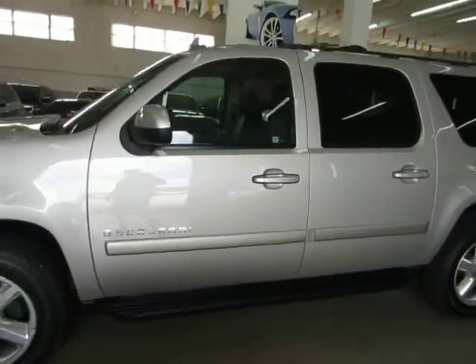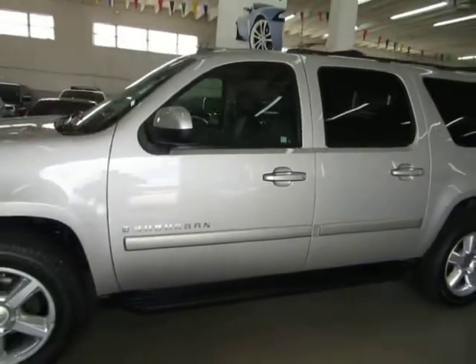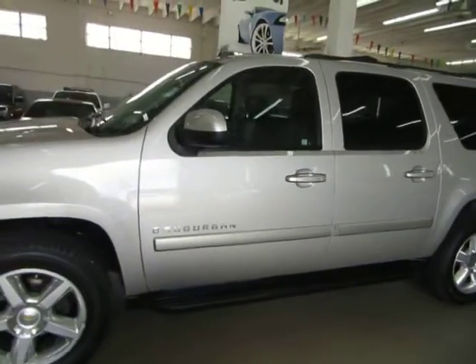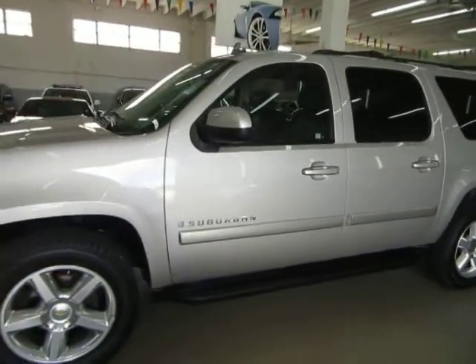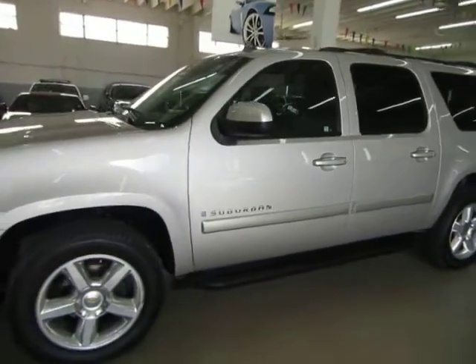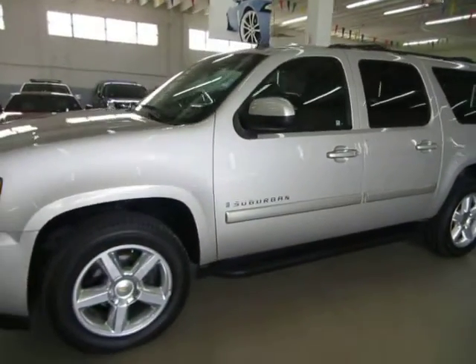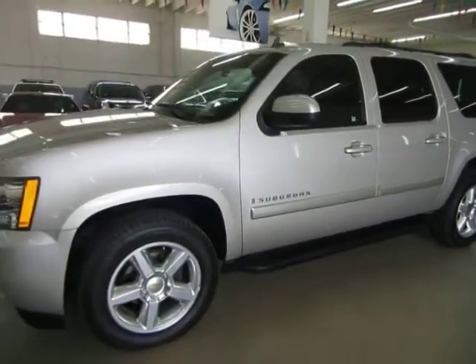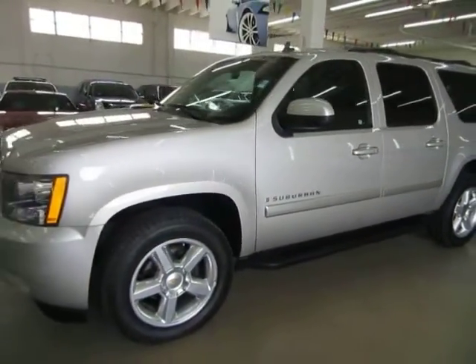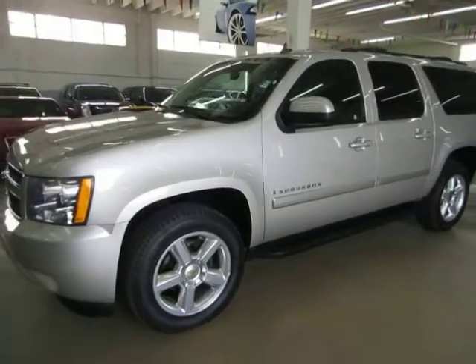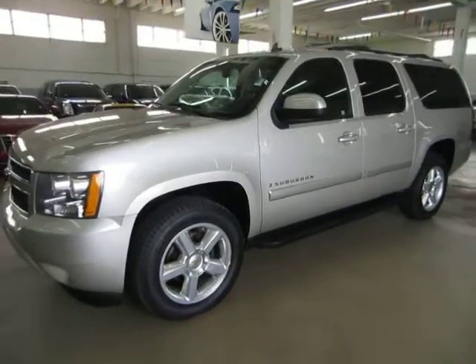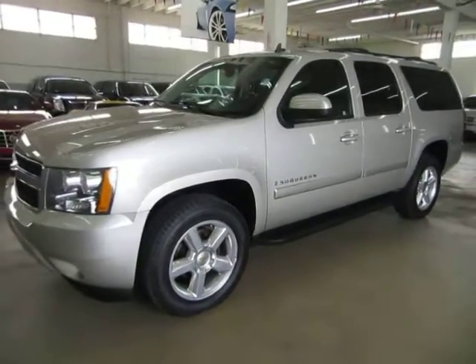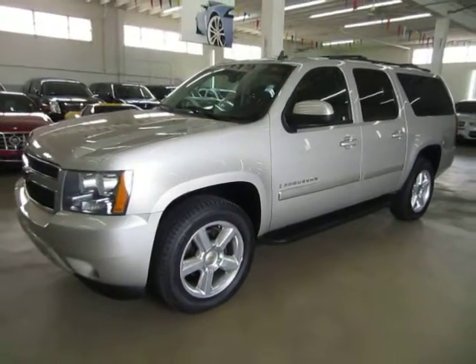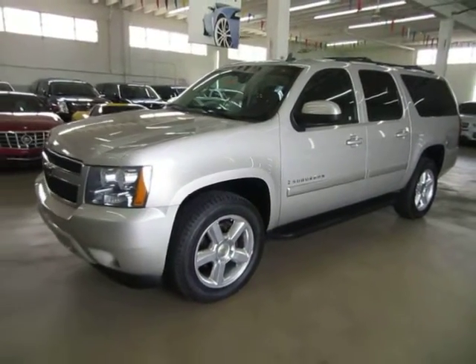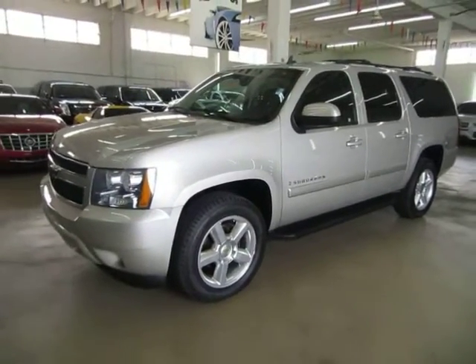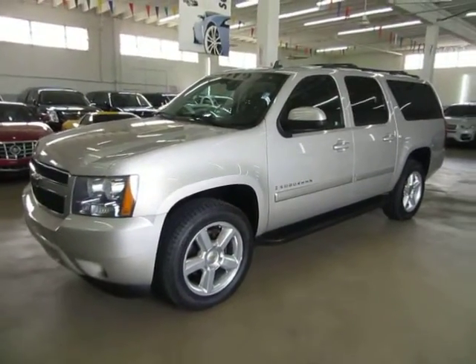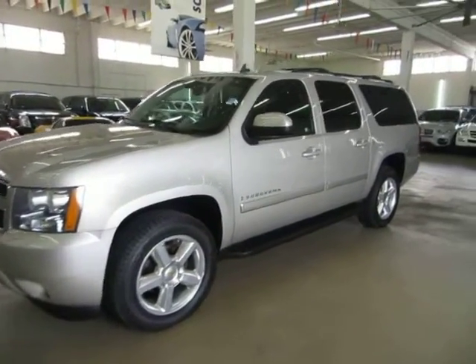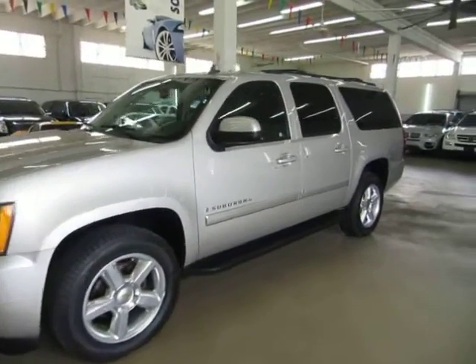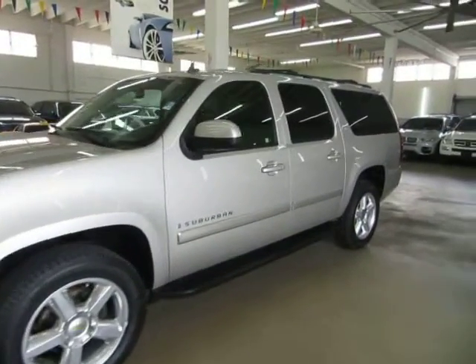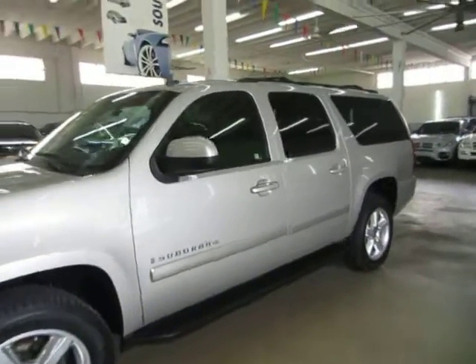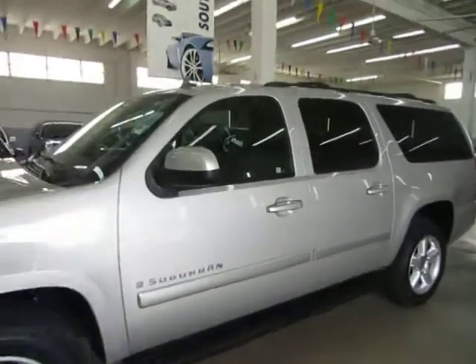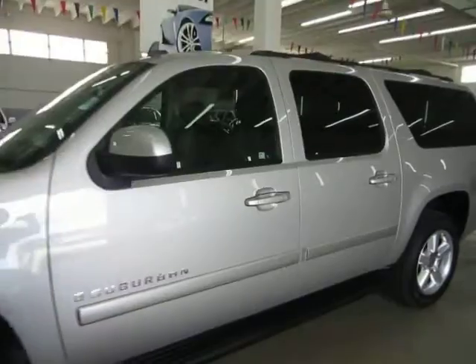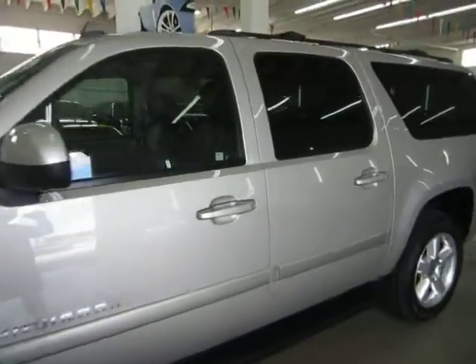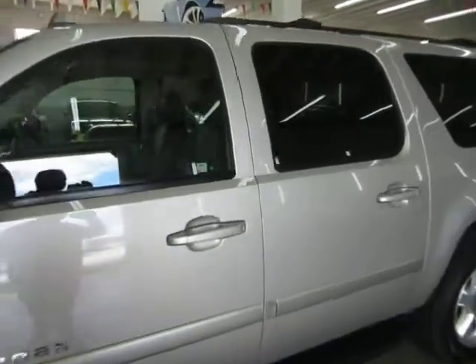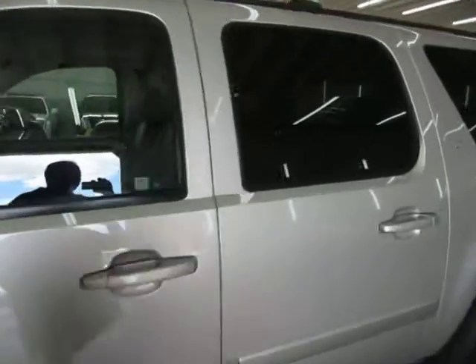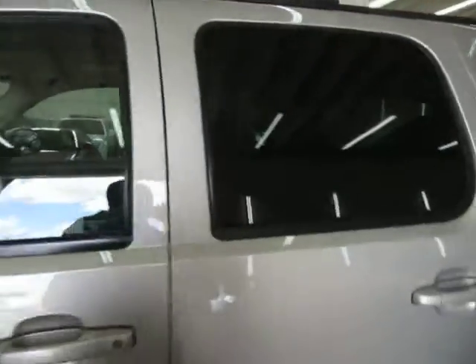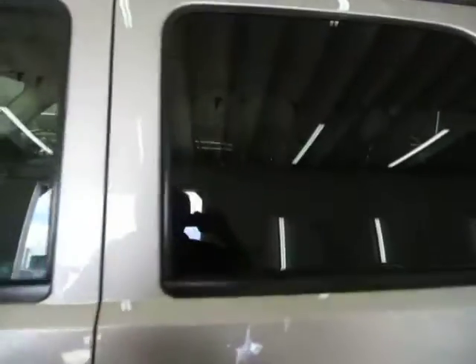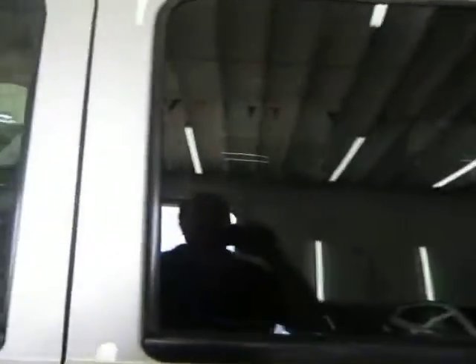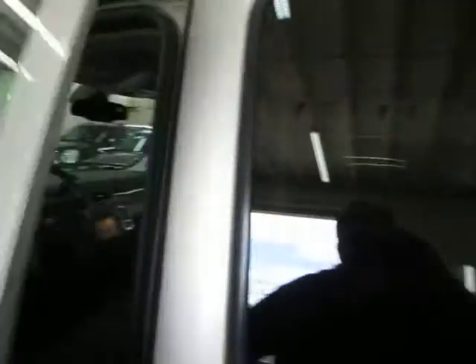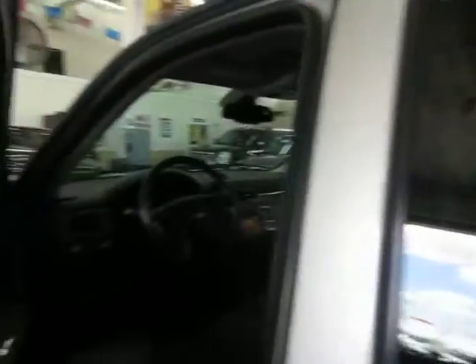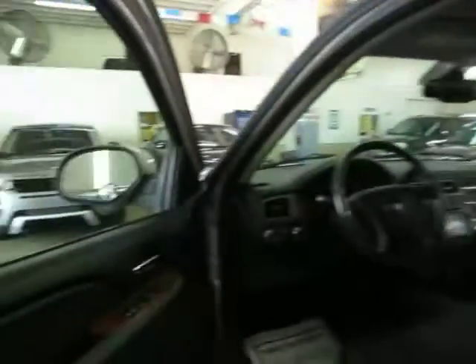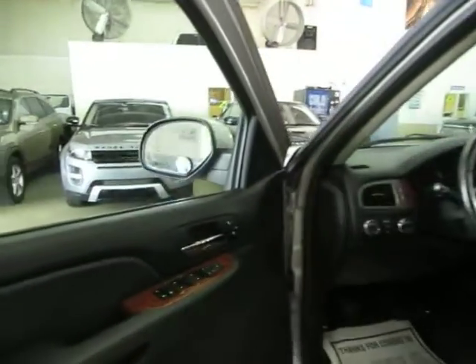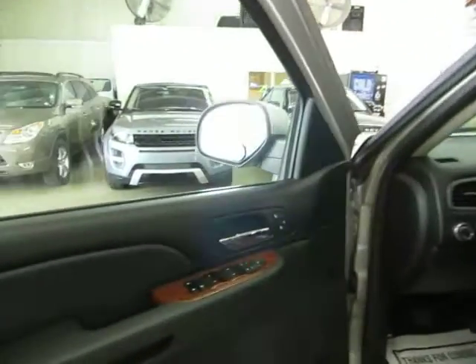Privacy tinted glass, roof rack with crossbars, four-wheel disc brakes, tire pressure monitoring sensors, running boards, power folding mirrors, and an original window sticker of about $53,000.